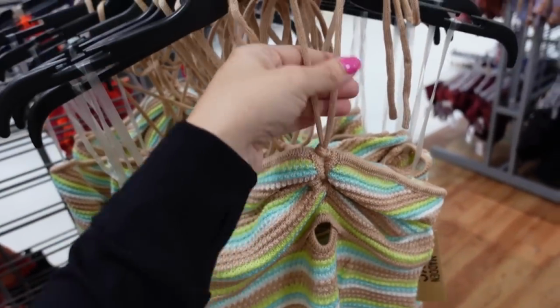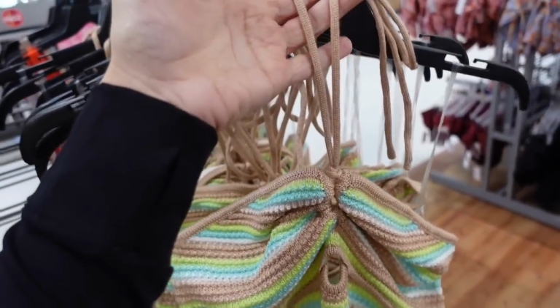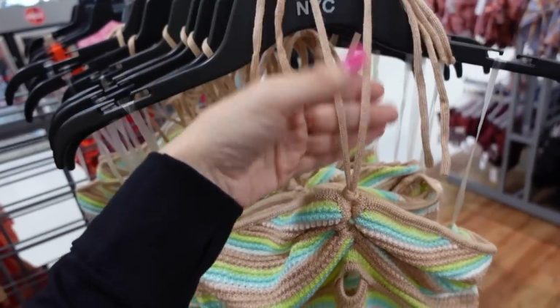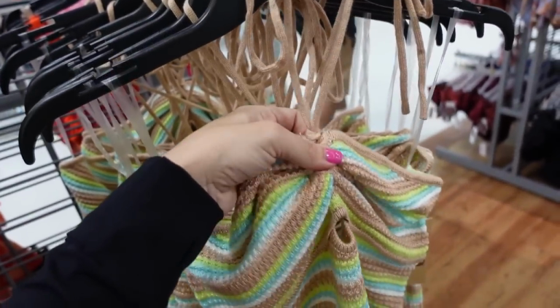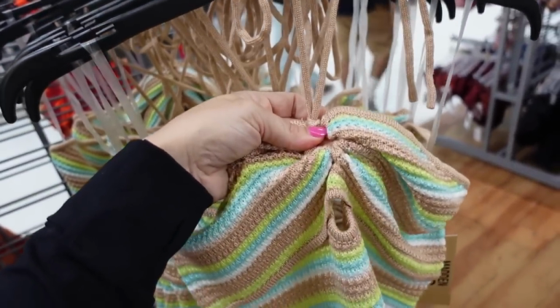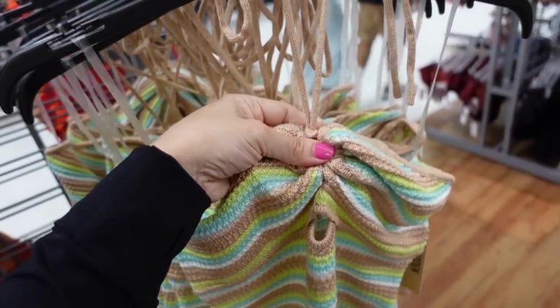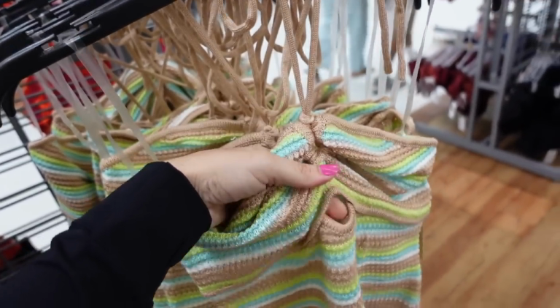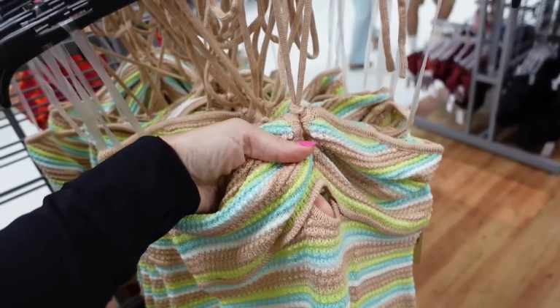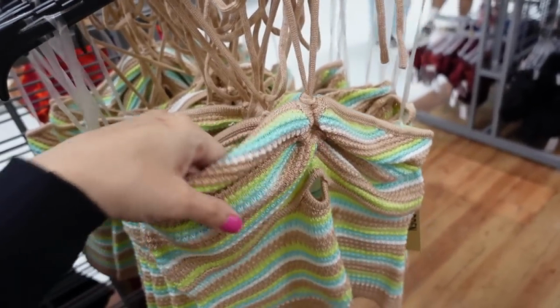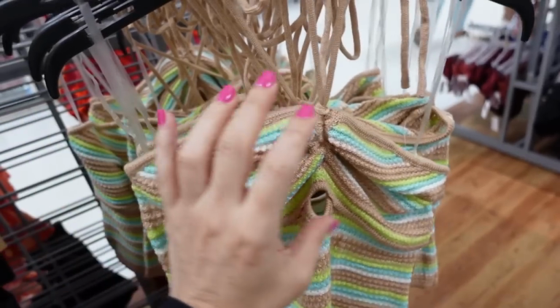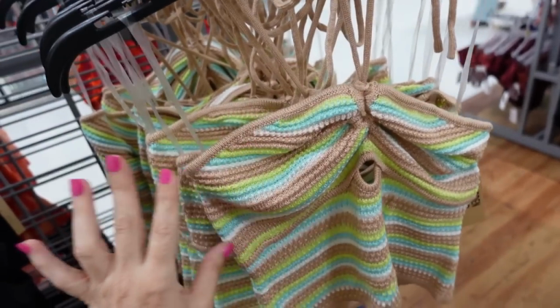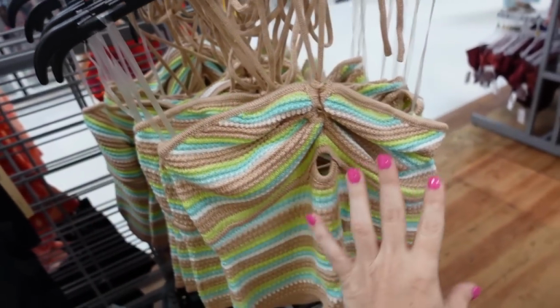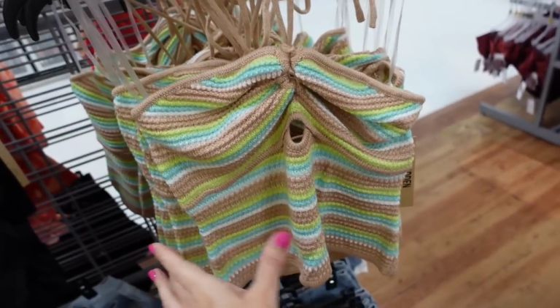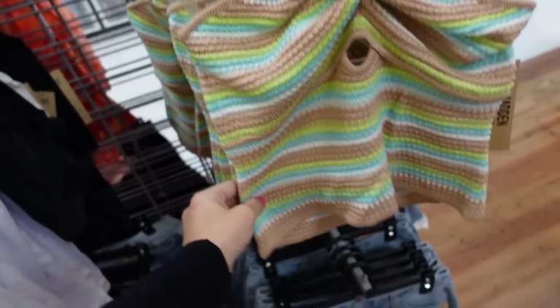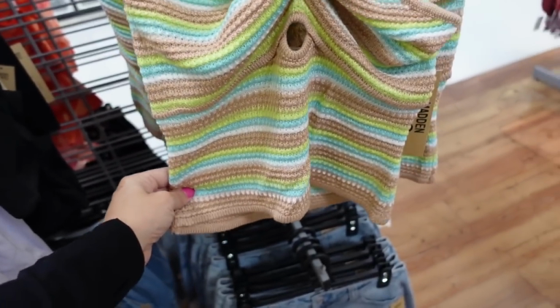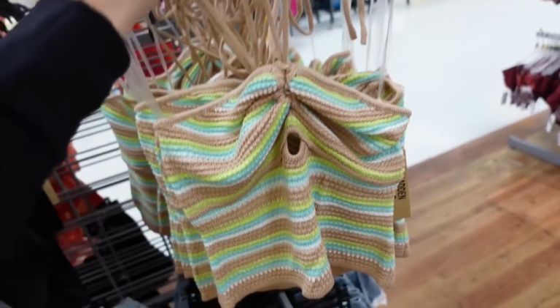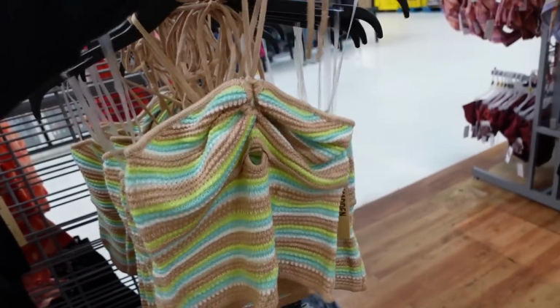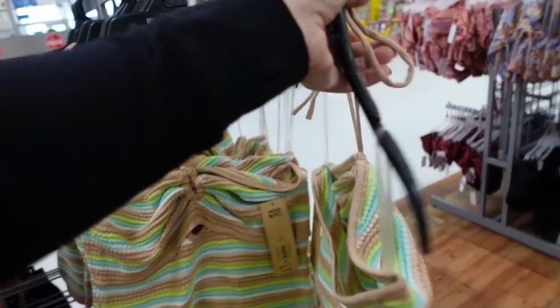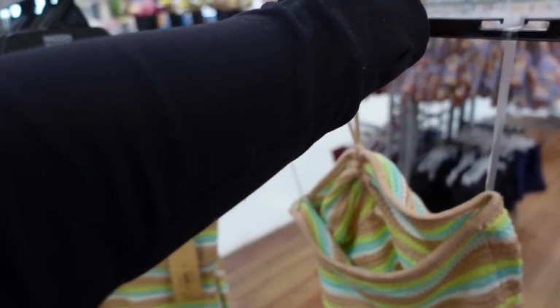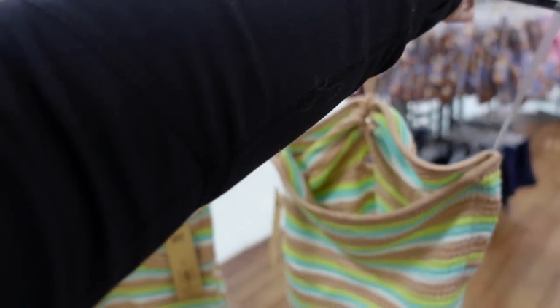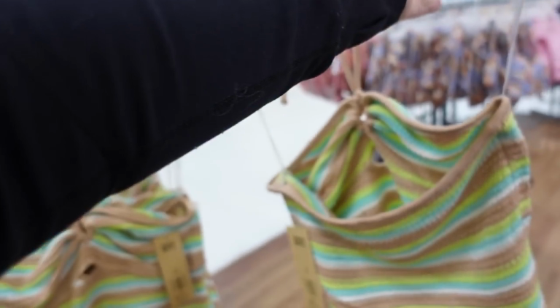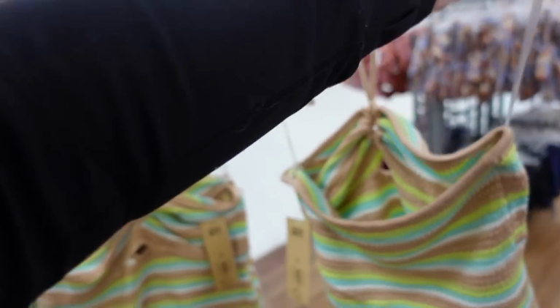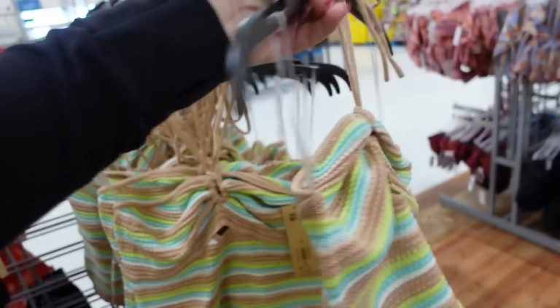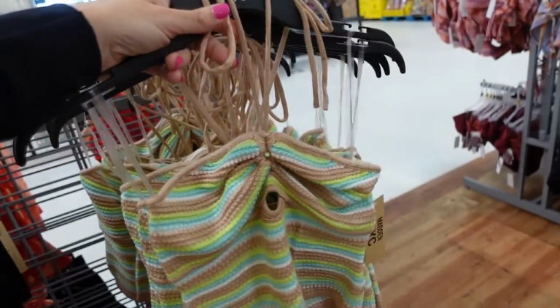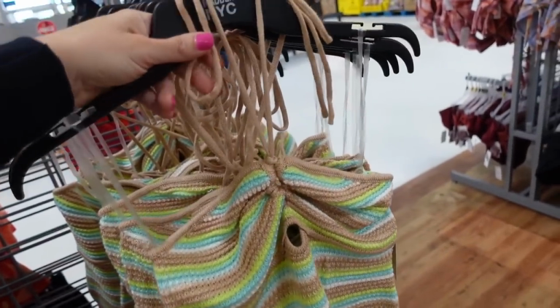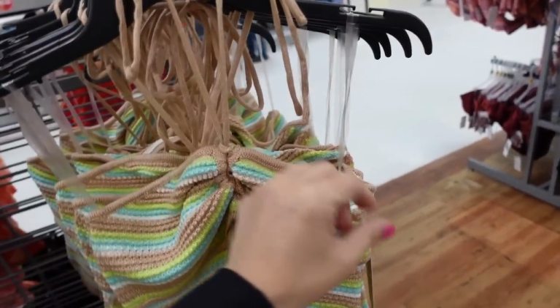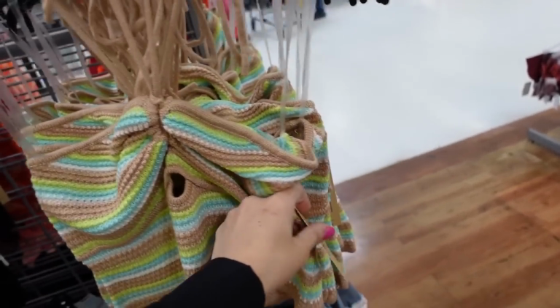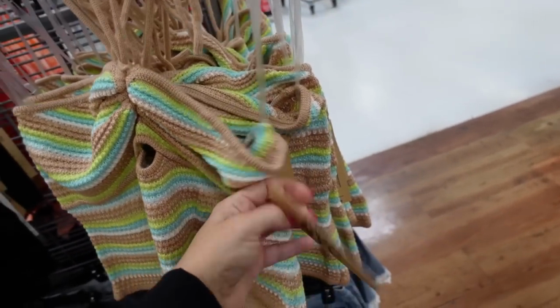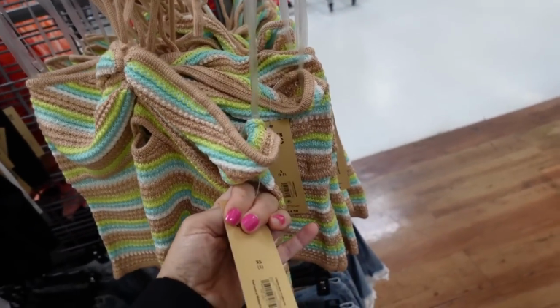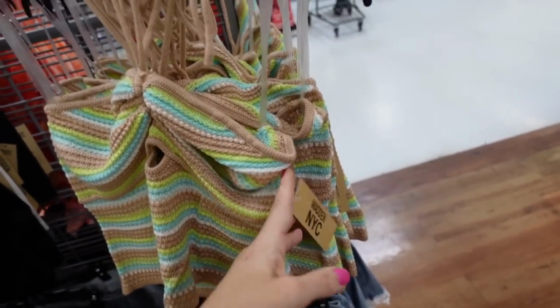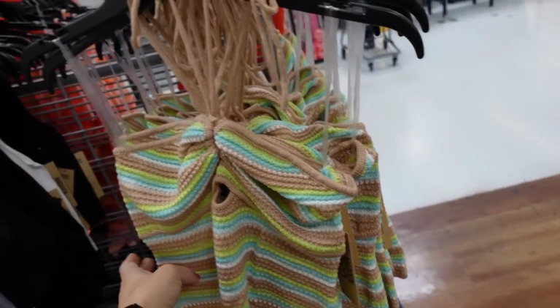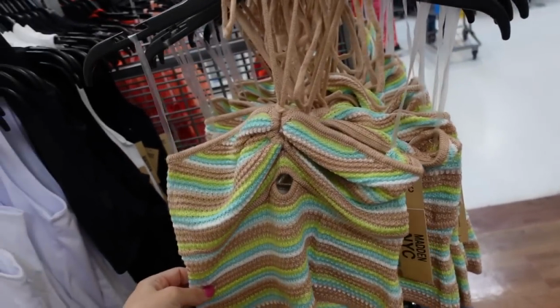Crochet halter top from Madden NYC ties around the neck with a little keyhole opening, ruches down for a shorter fit, and is open in the back, squared. Going to be $14.50.